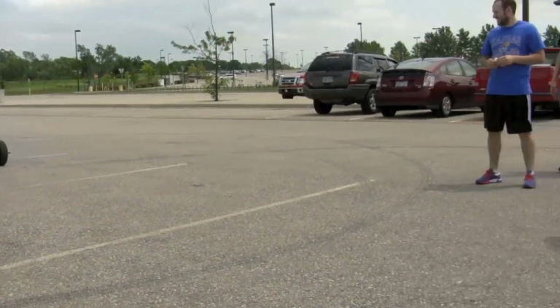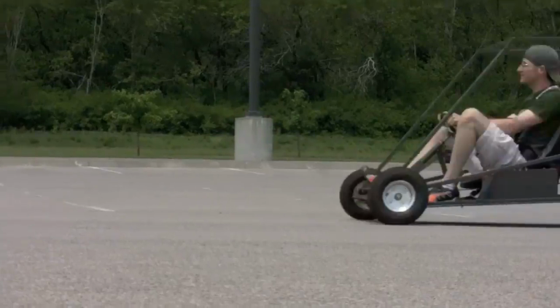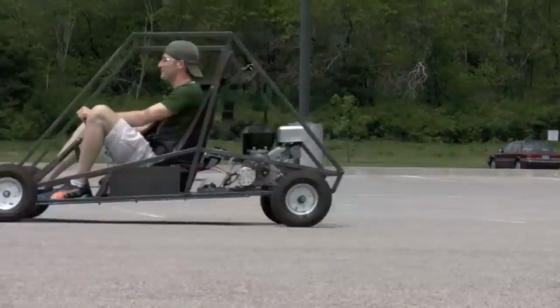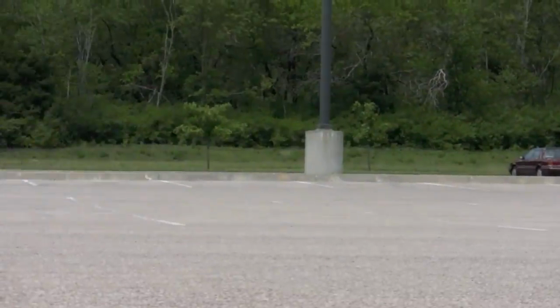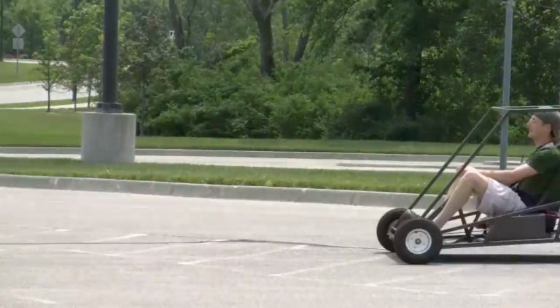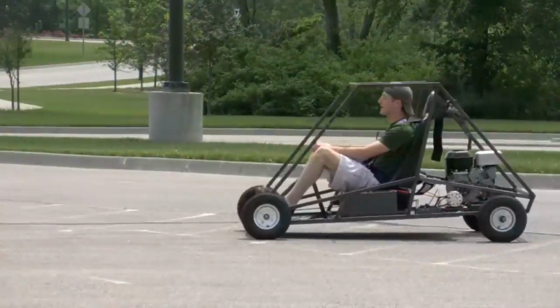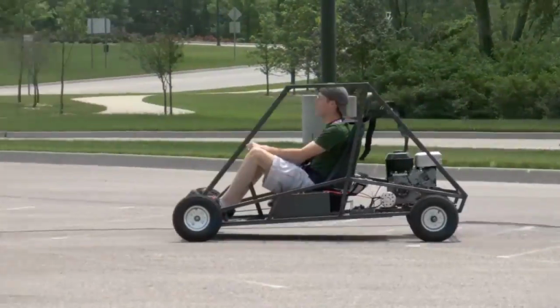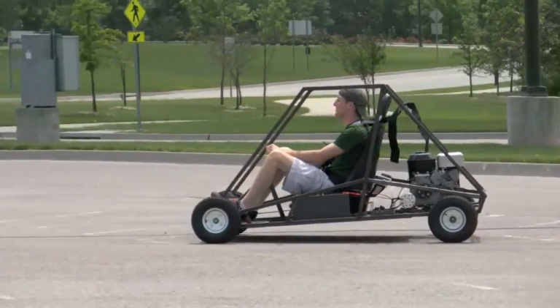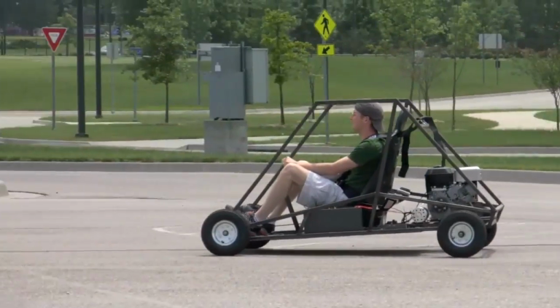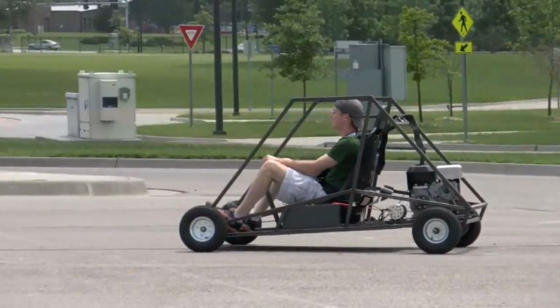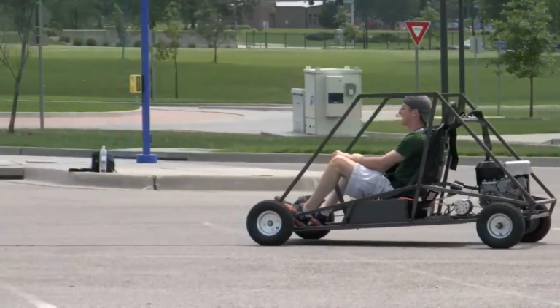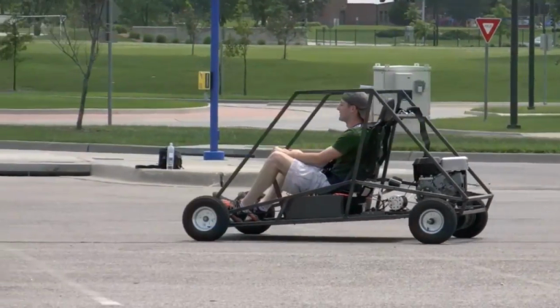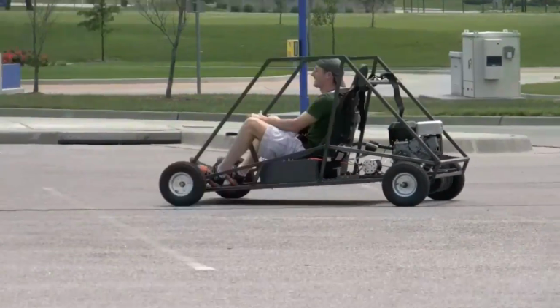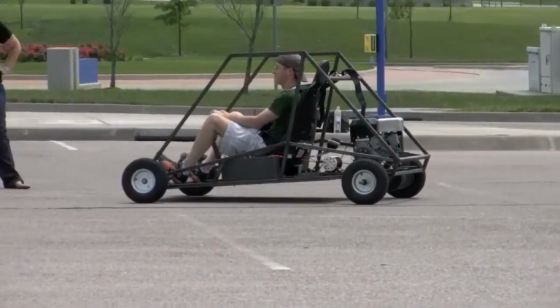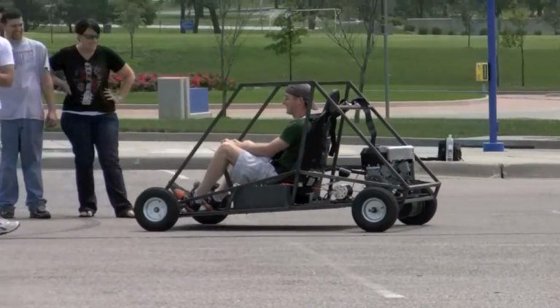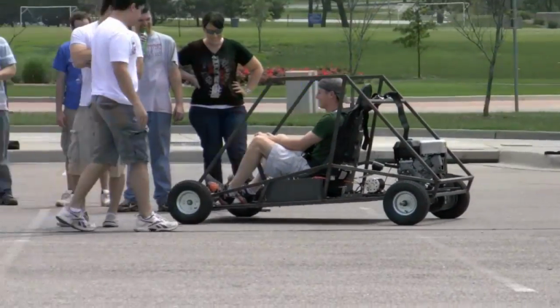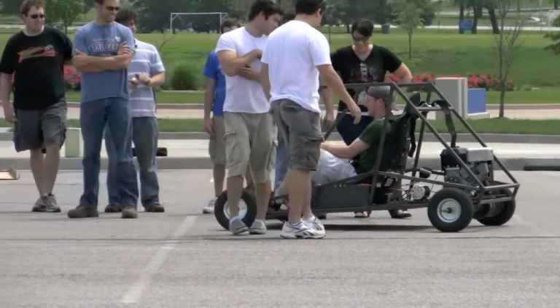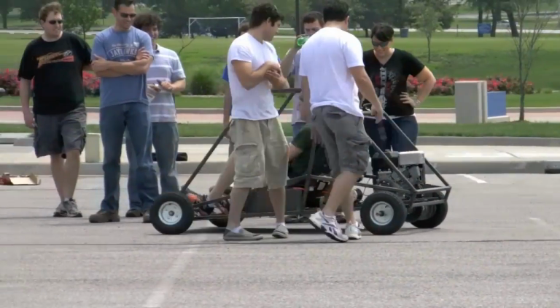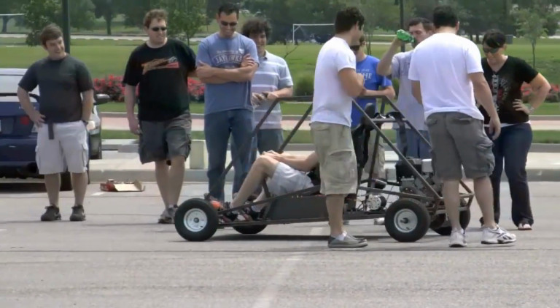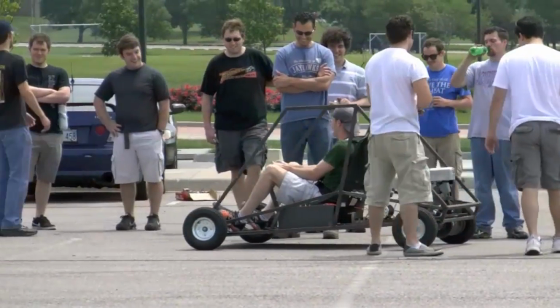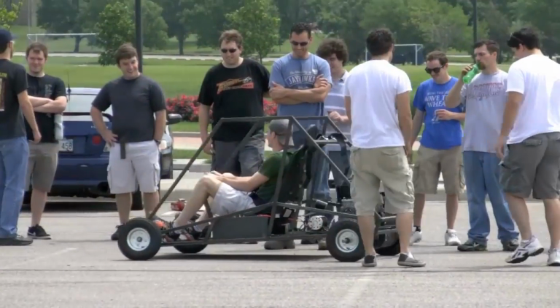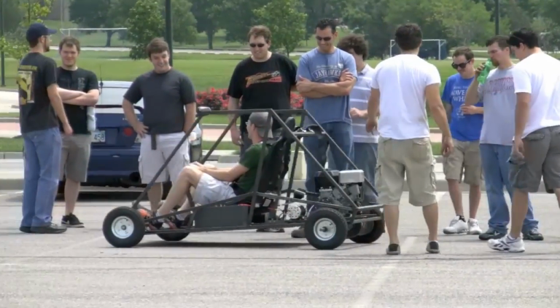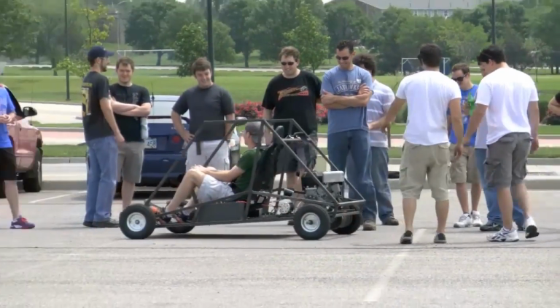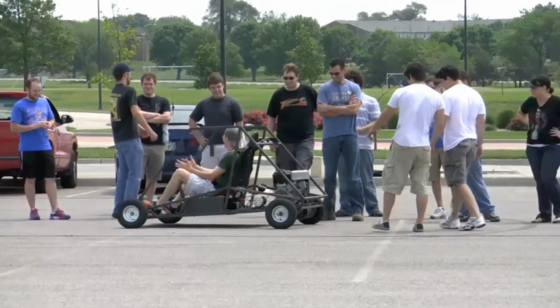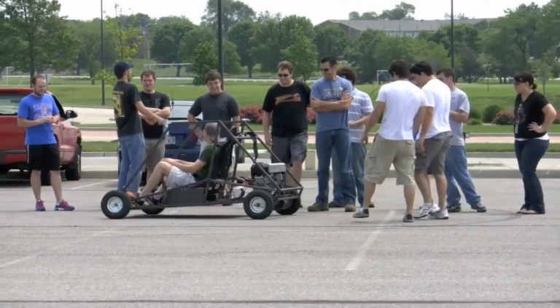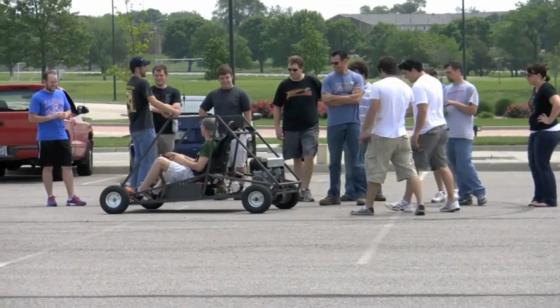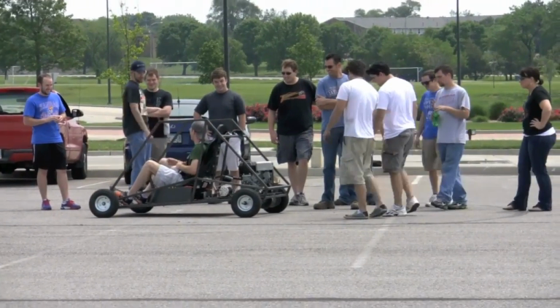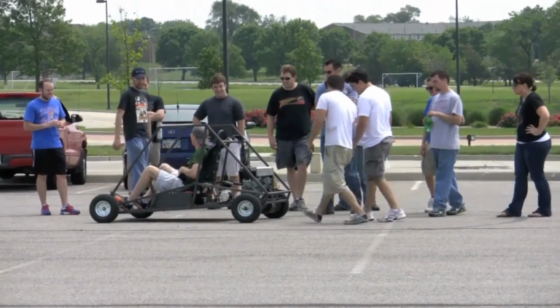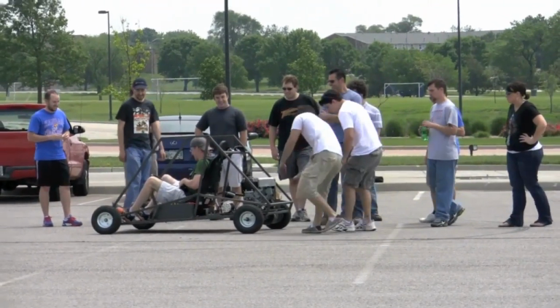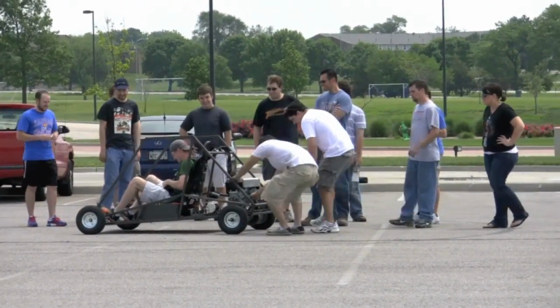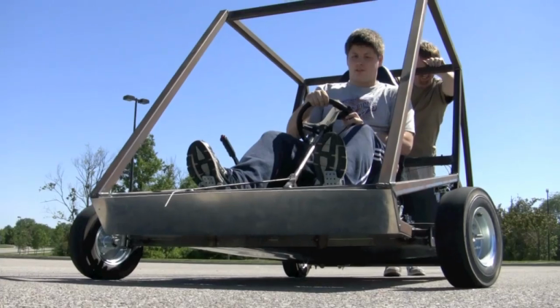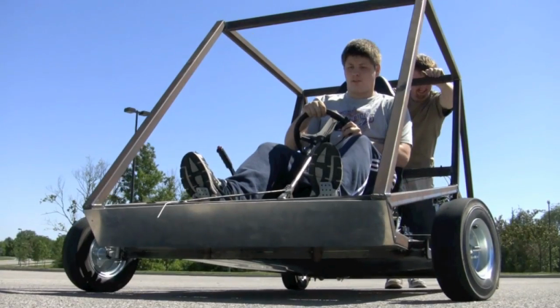A finished vehicle will allow future teams to improve on that. After a couple times through the project, a few more years, hopefully K-State will be able to participate in that competition.